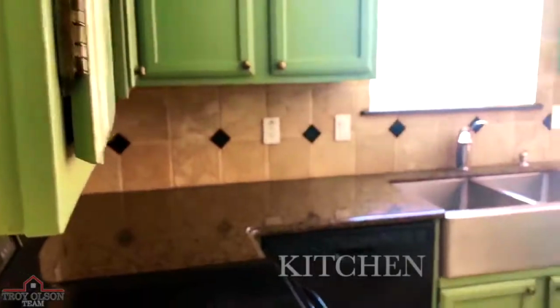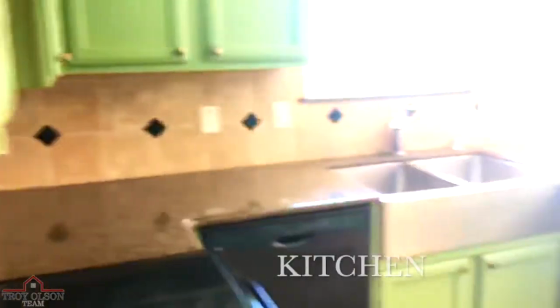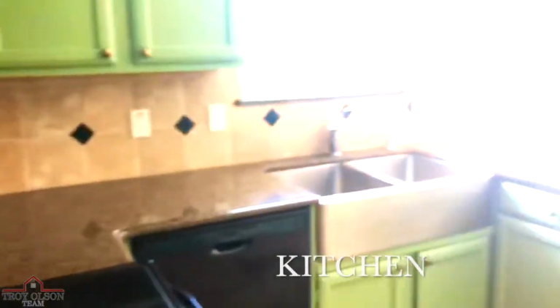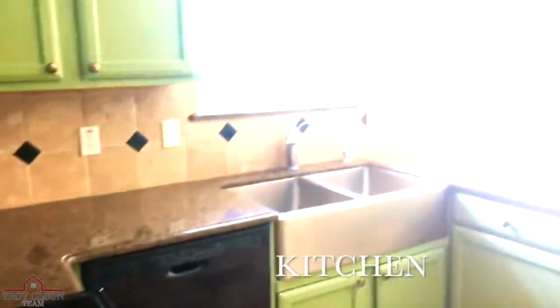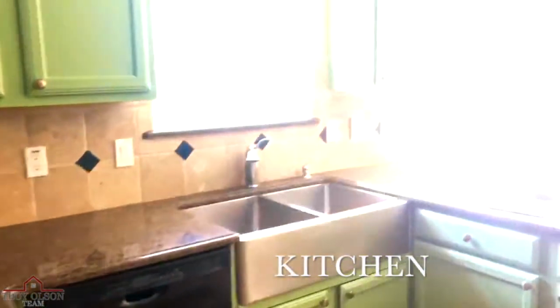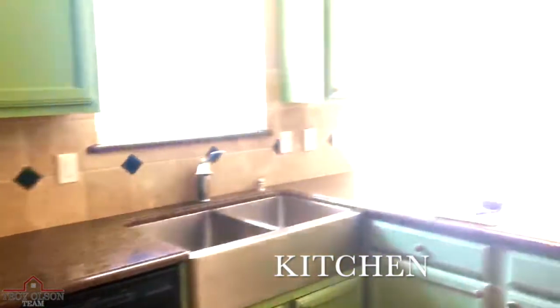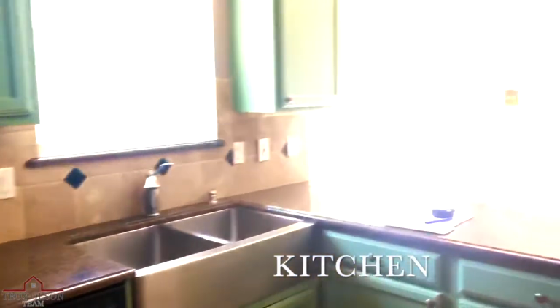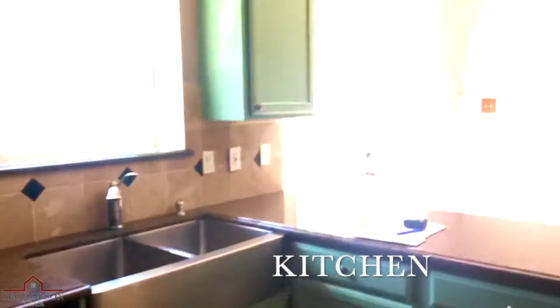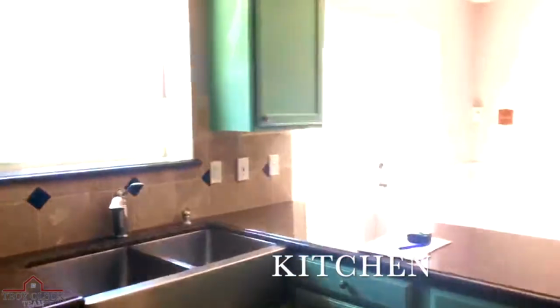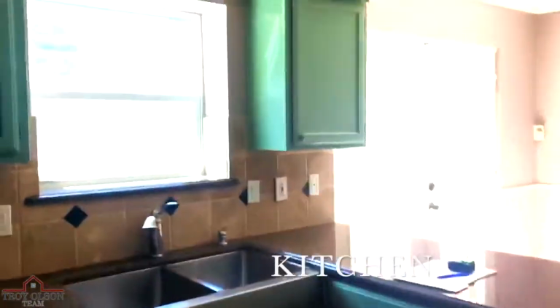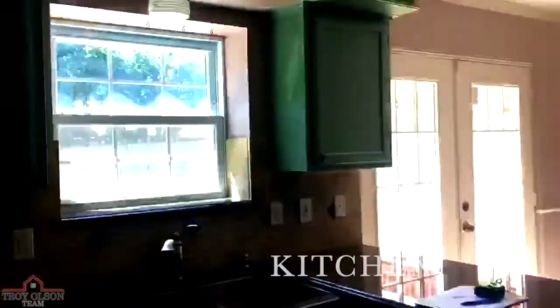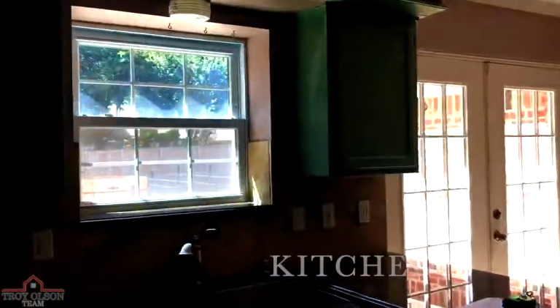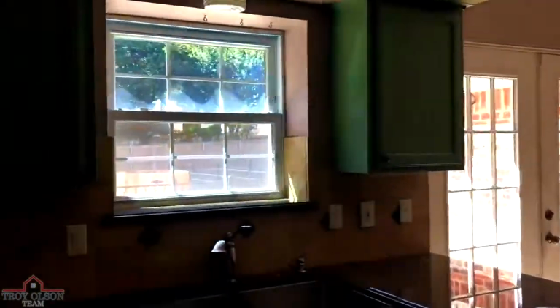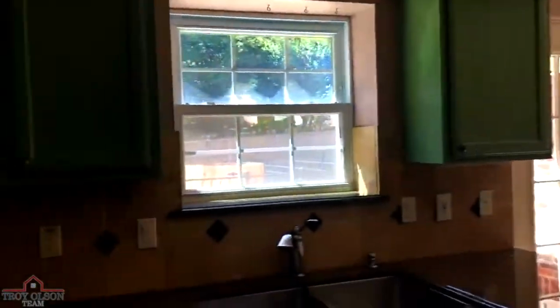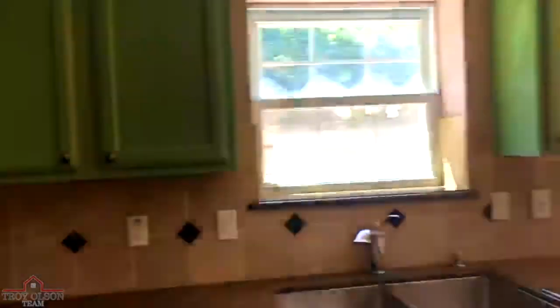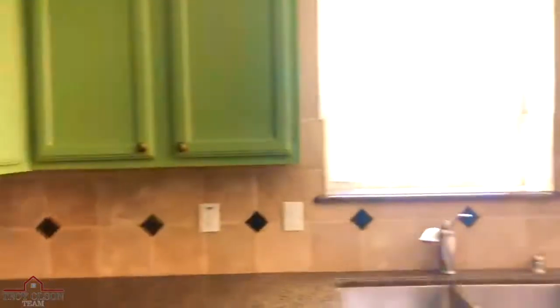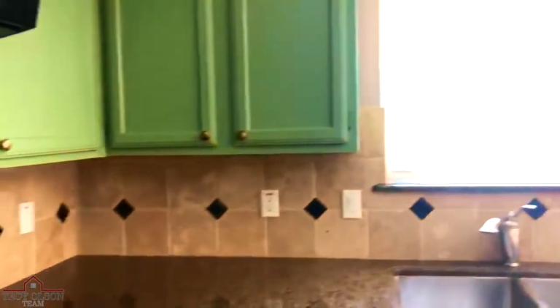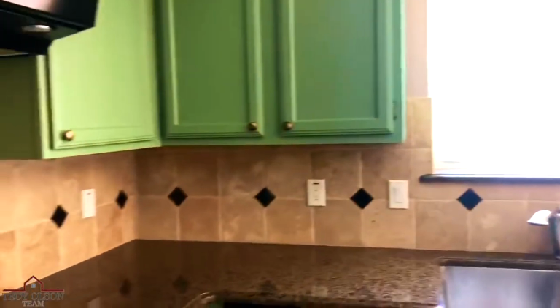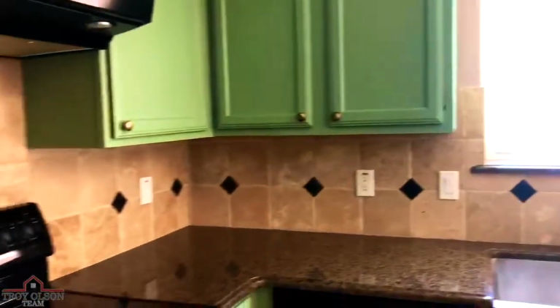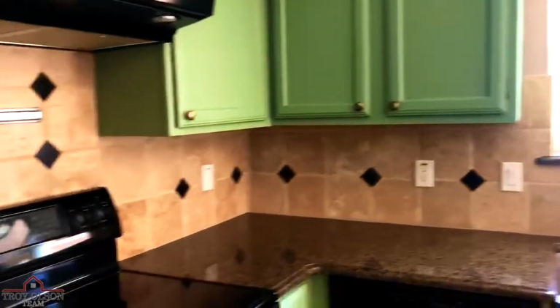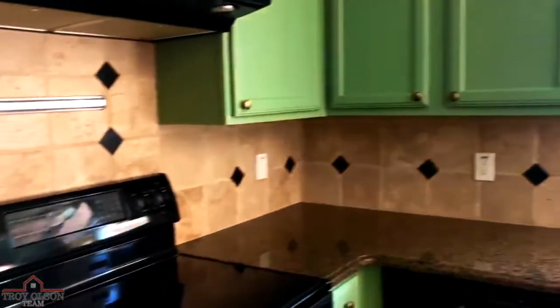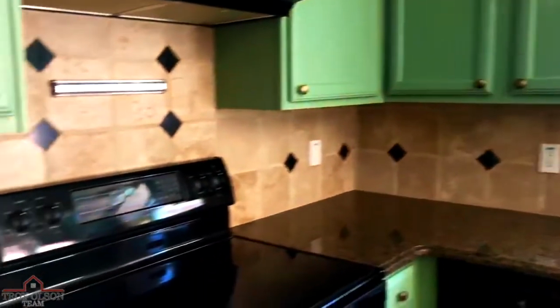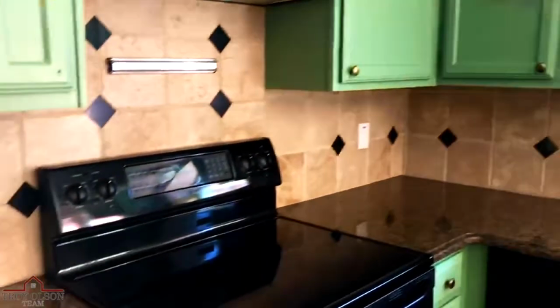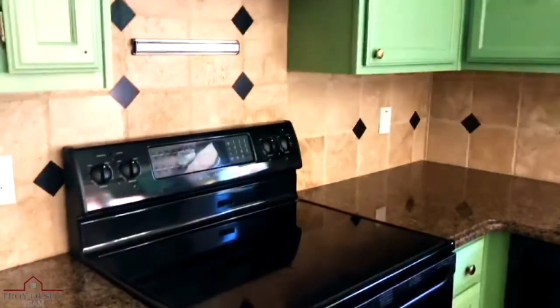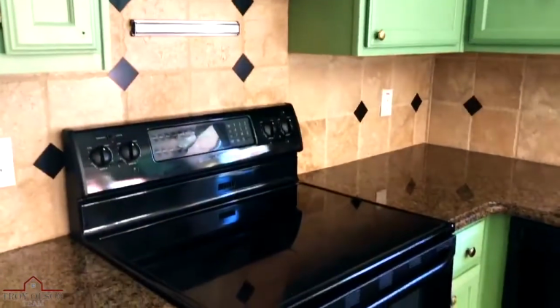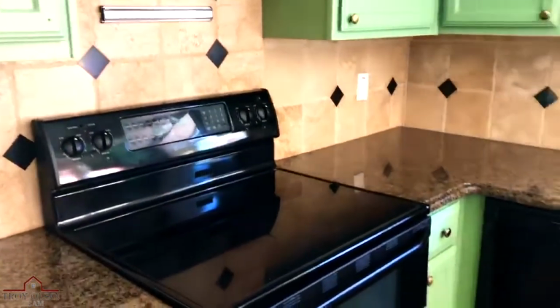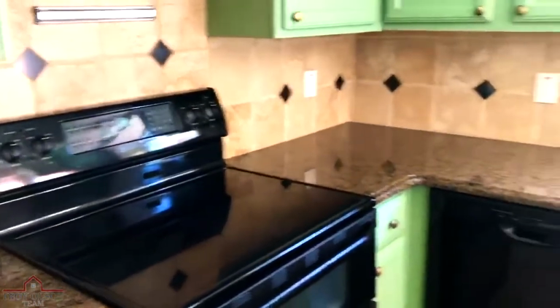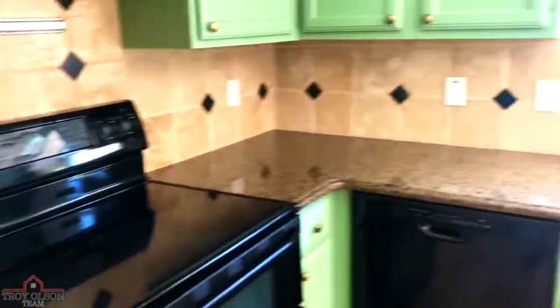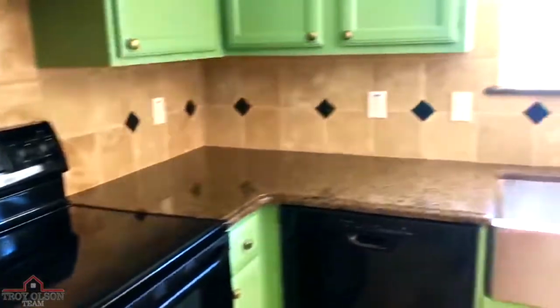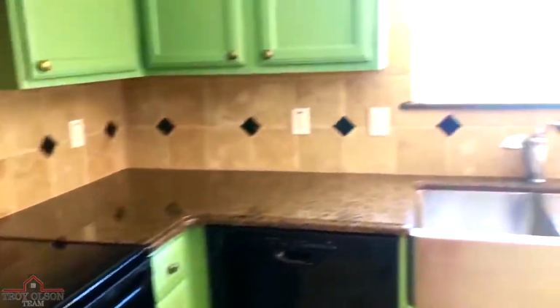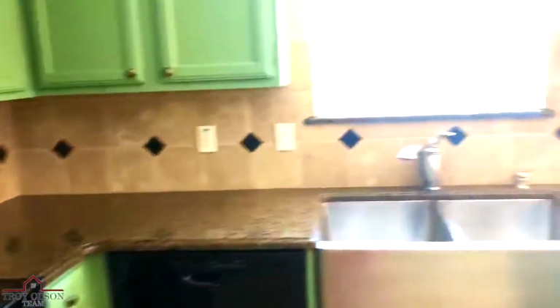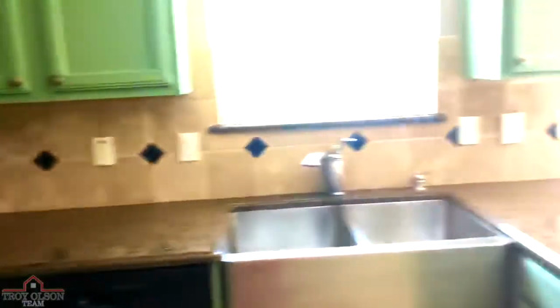Check out this beautiful kitchen with granite countertops, a stainless steel sink, all-black appliances, and you can enjoy your morning coffee overlooking the swimming pool.